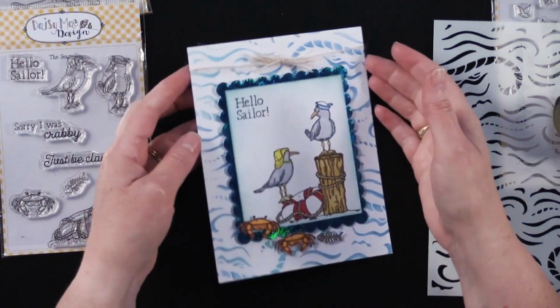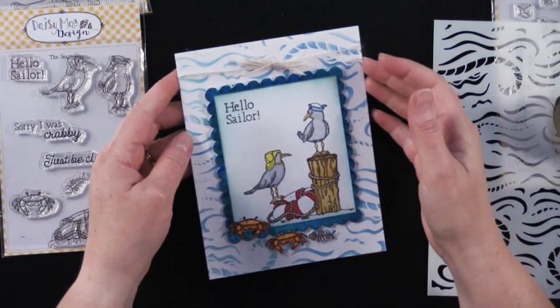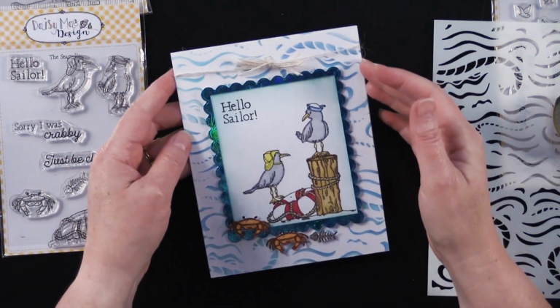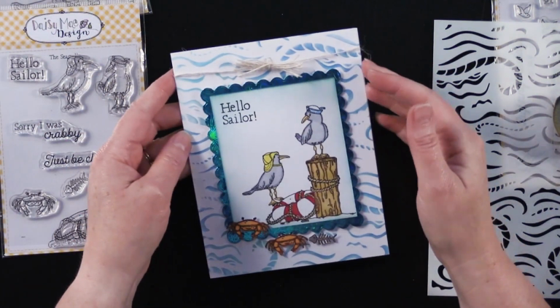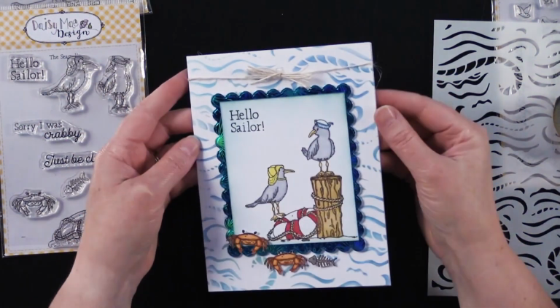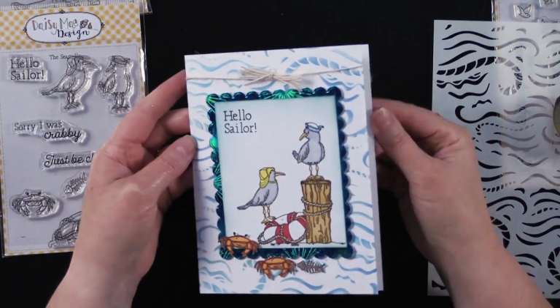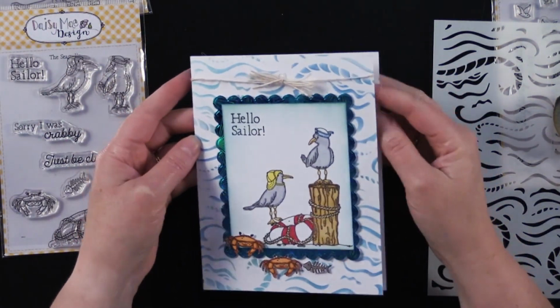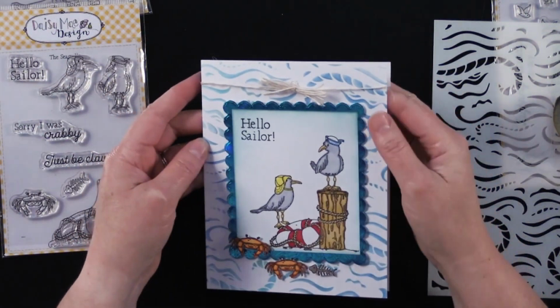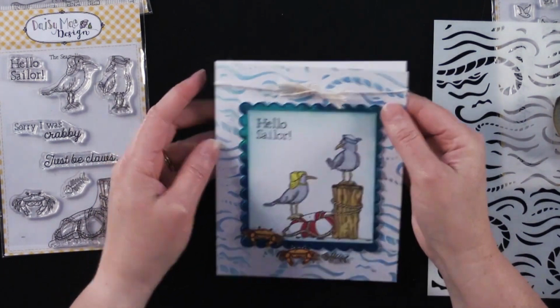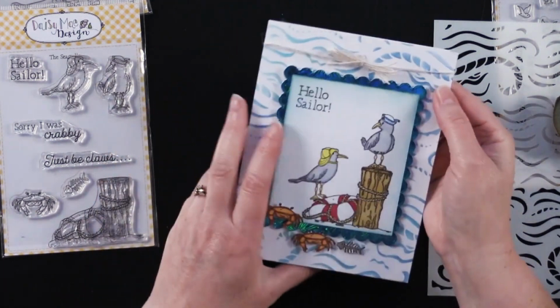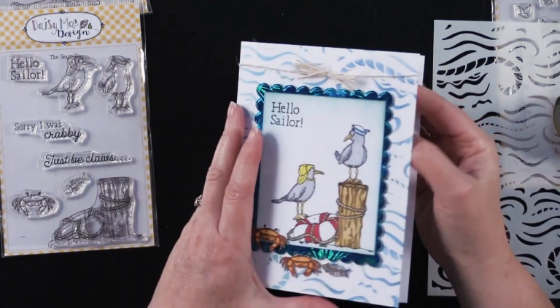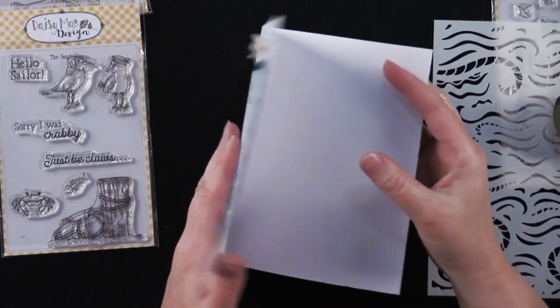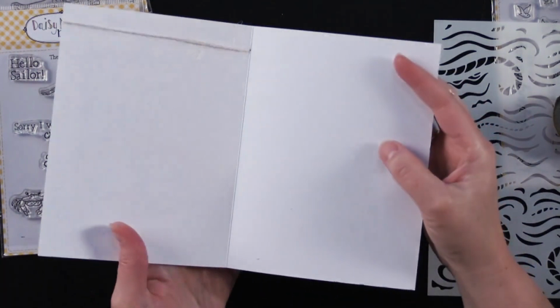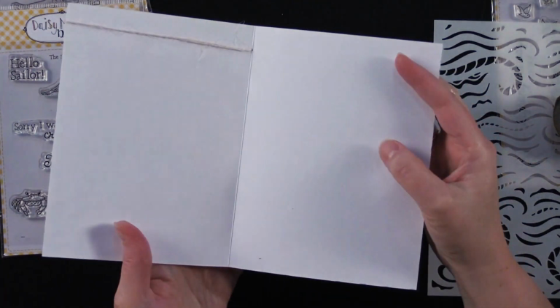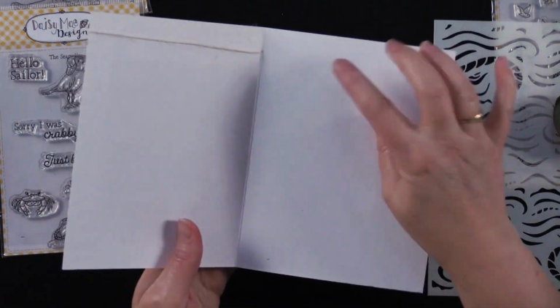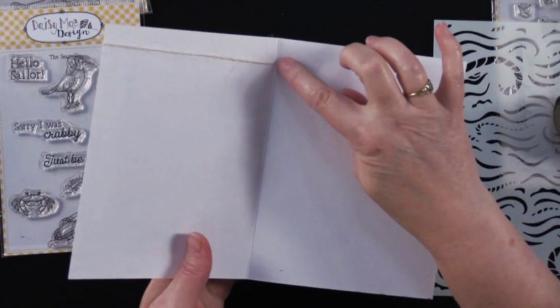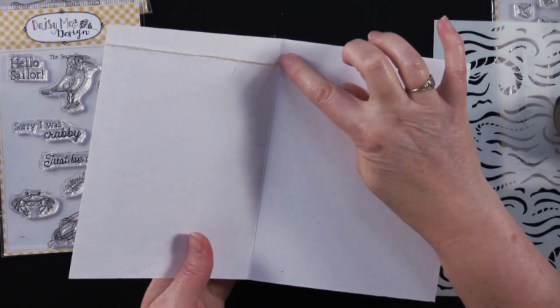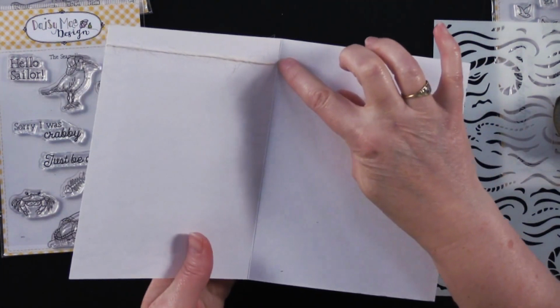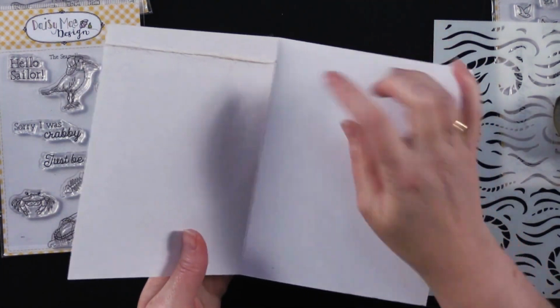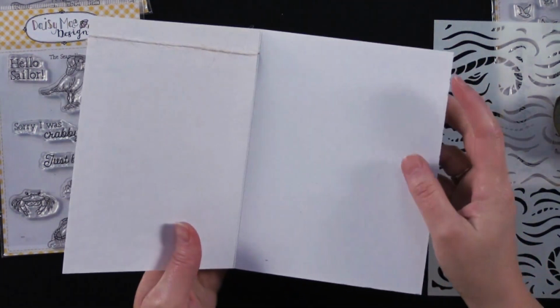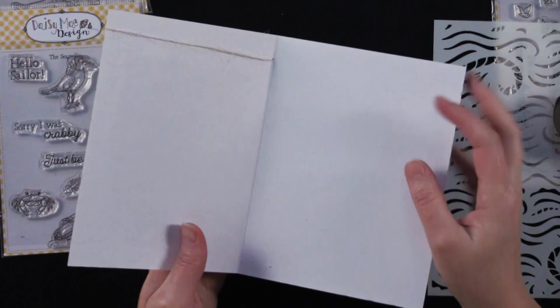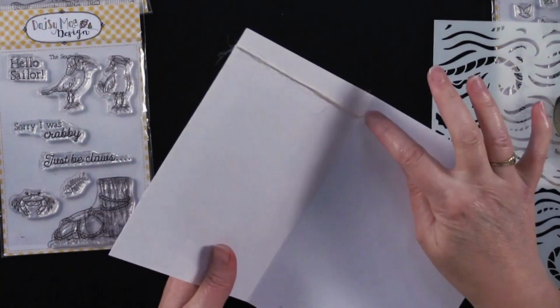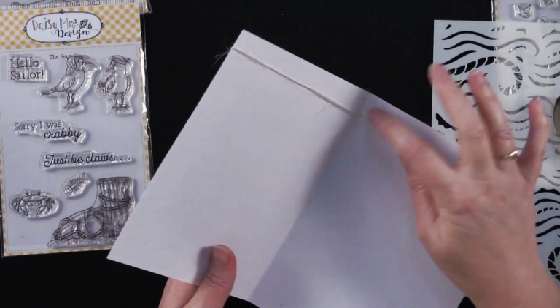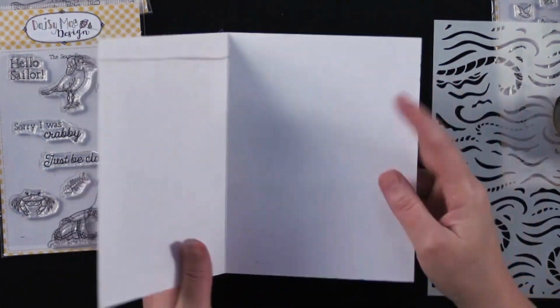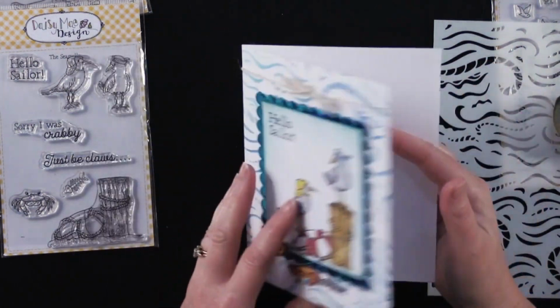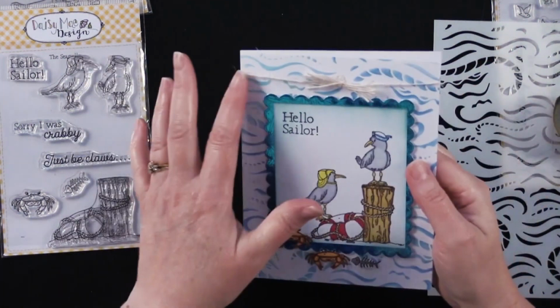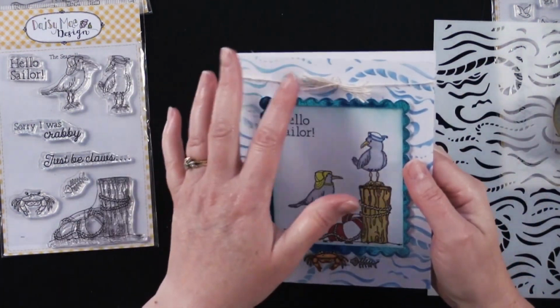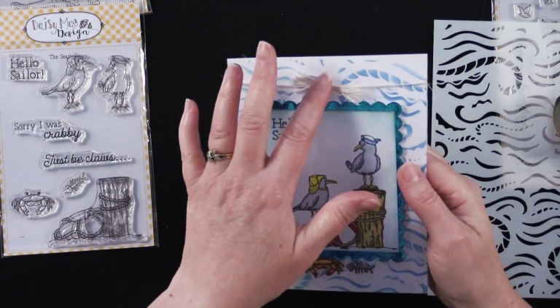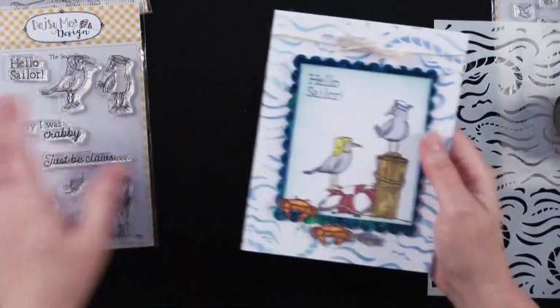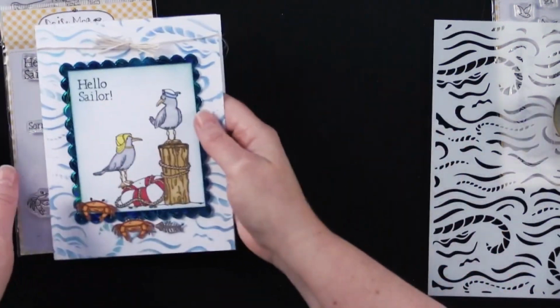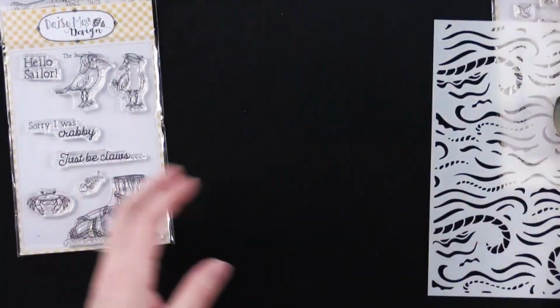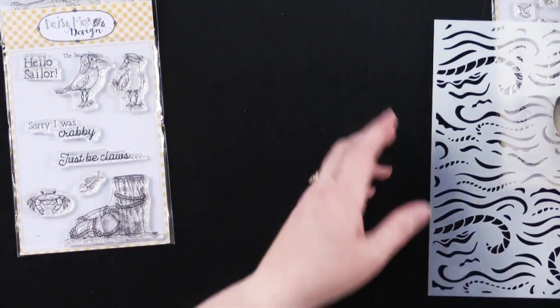She wrapped her card front with a little jute twine, wrapped it around, made a little cut with just a craft knife and threaded that through to the front. Very, very sweet card.